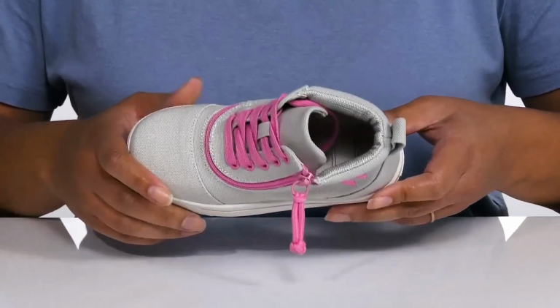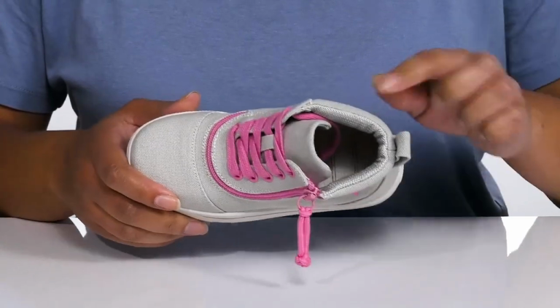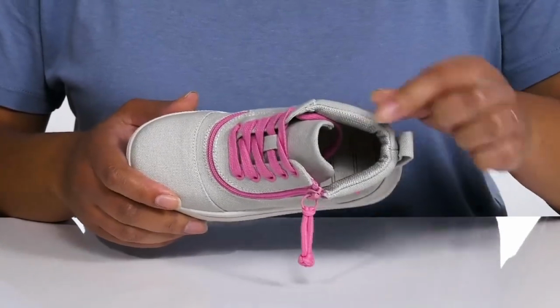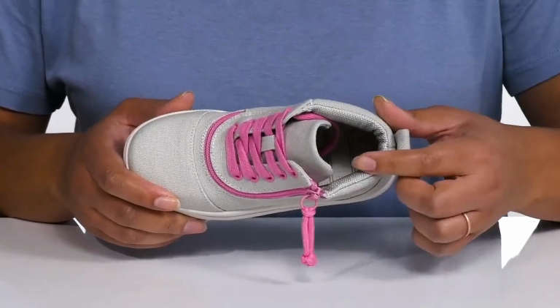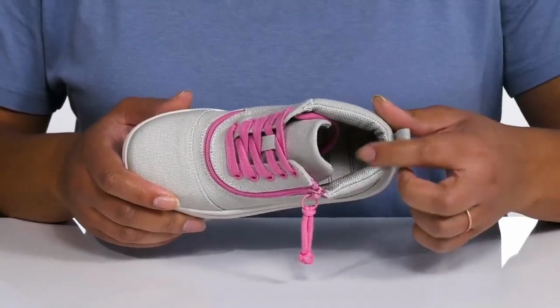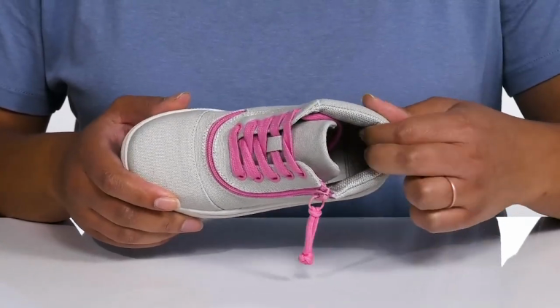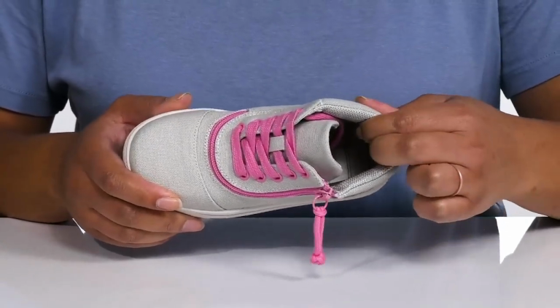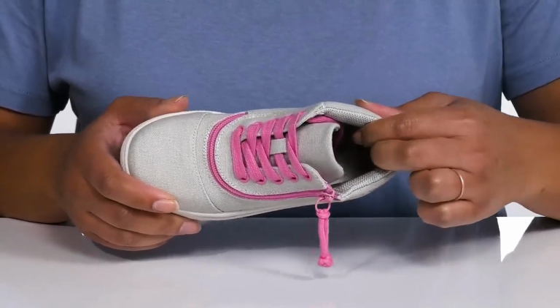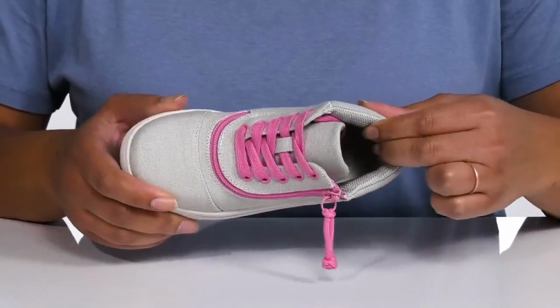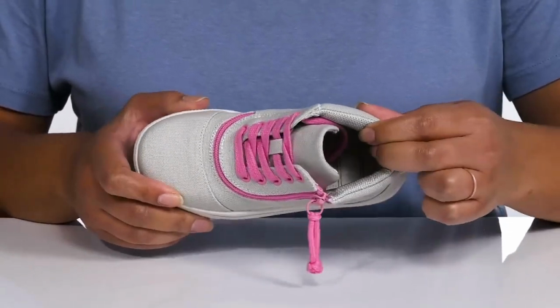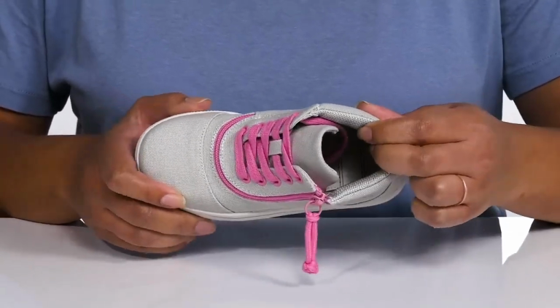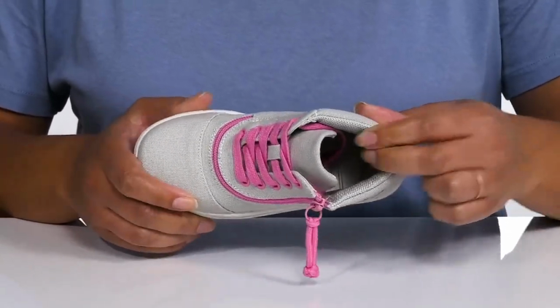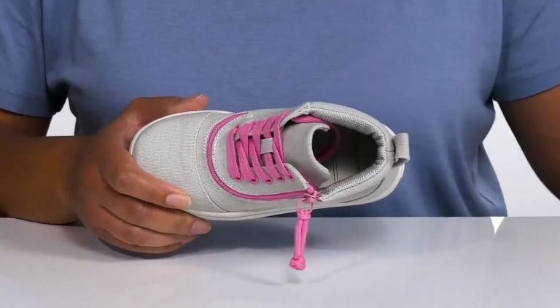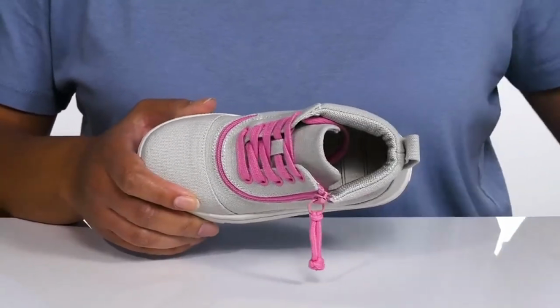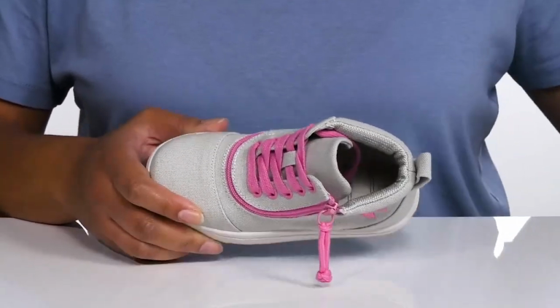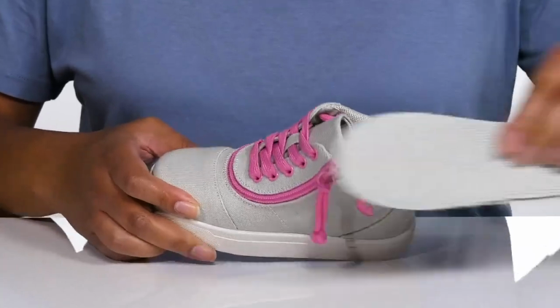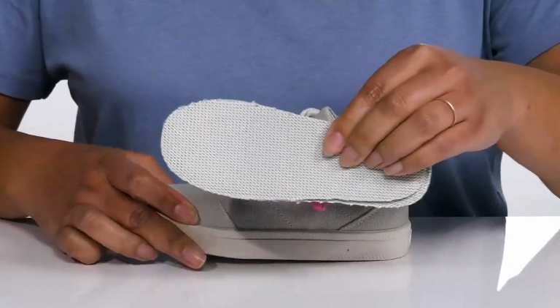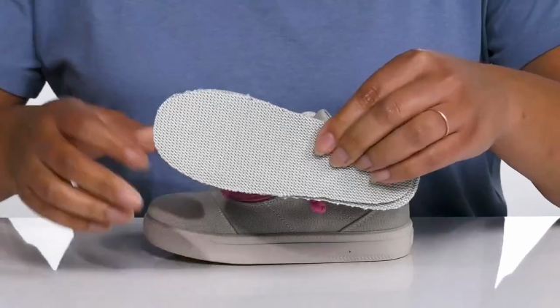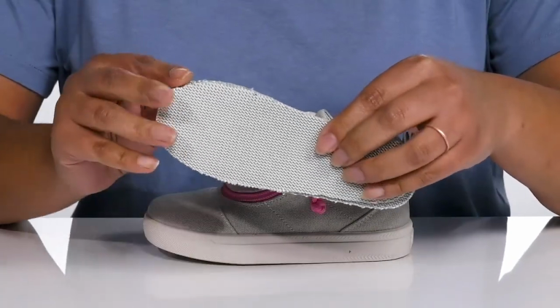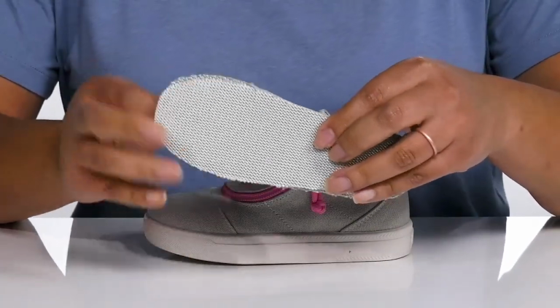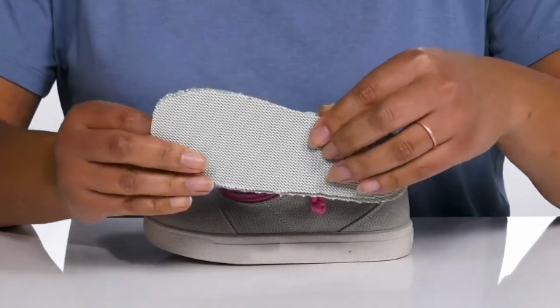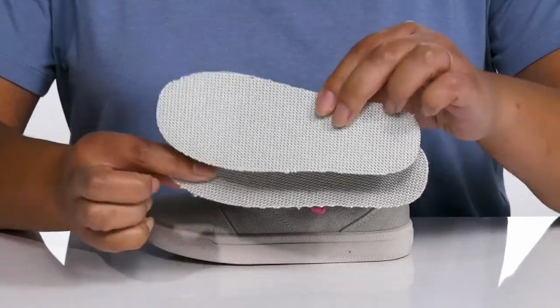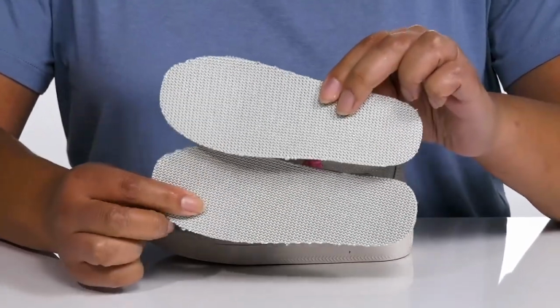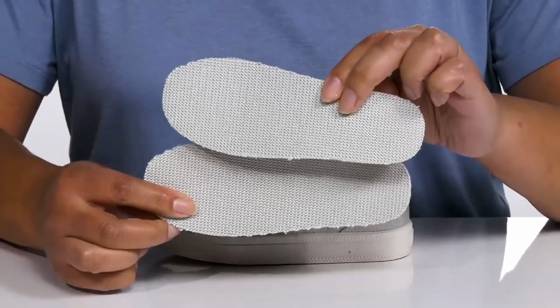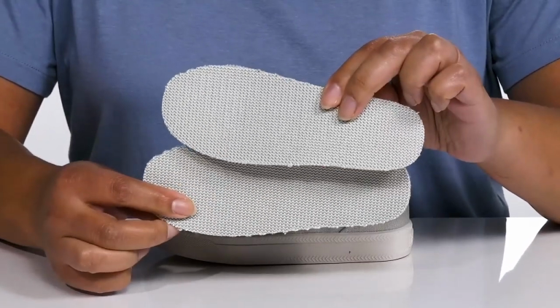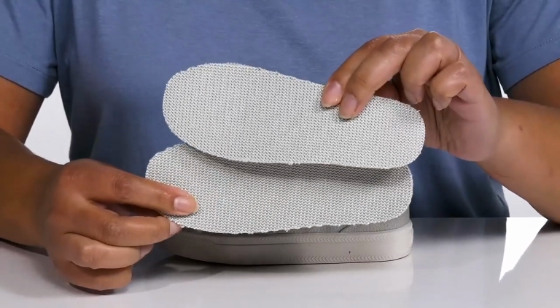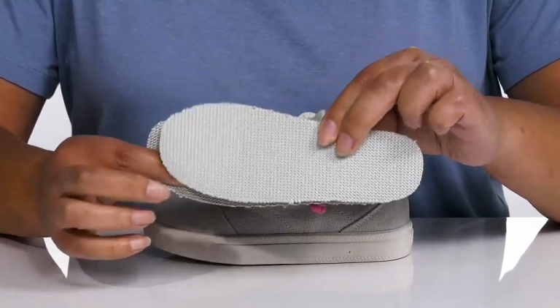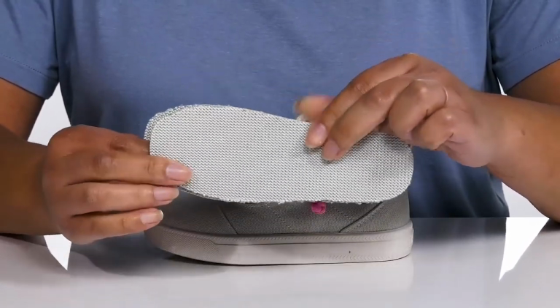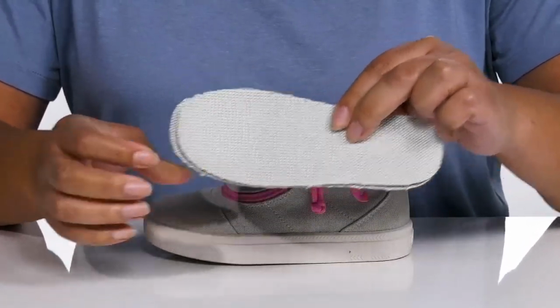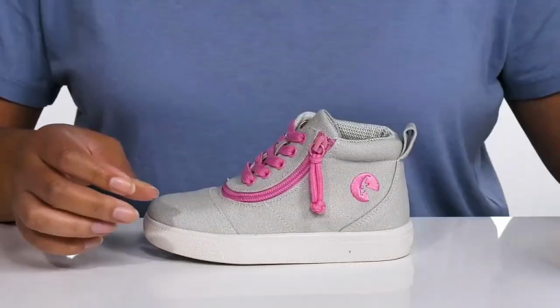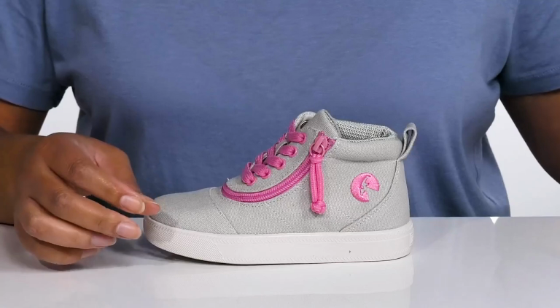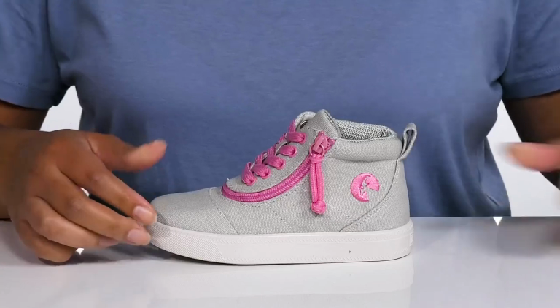Inside, there is a man-made lining that is tear-resistant to add lots of durability, and they have two removable footbeds so you can adjust their fit or they can add their own custom orthotics.